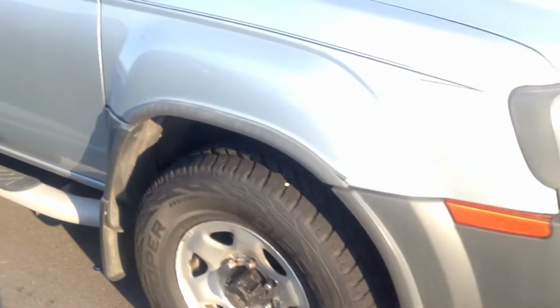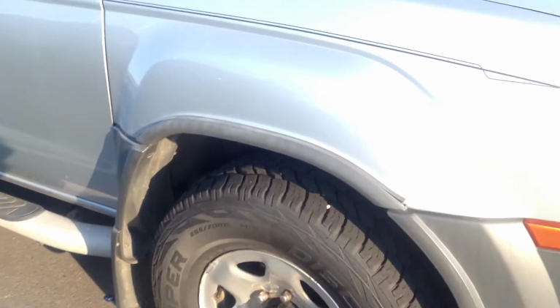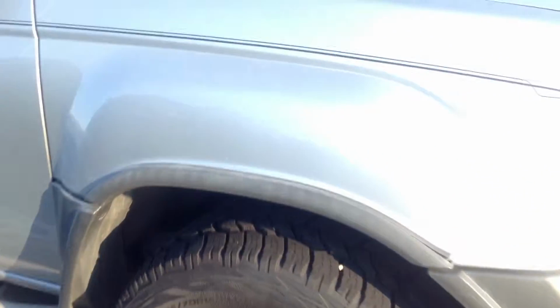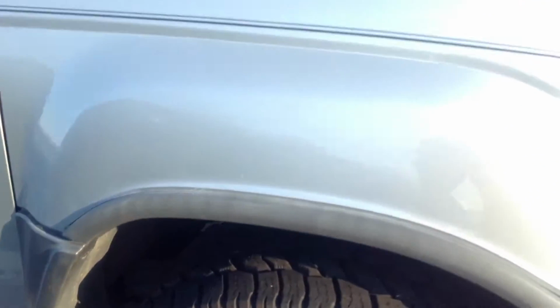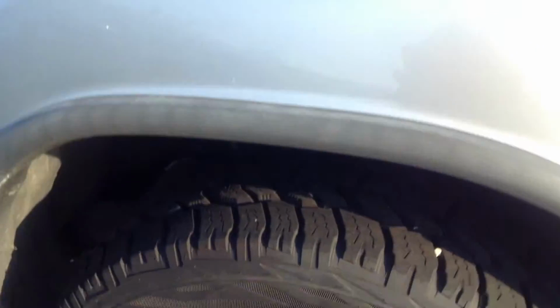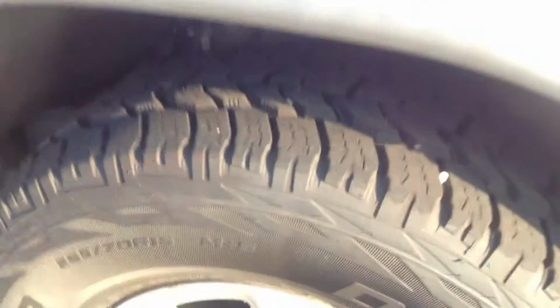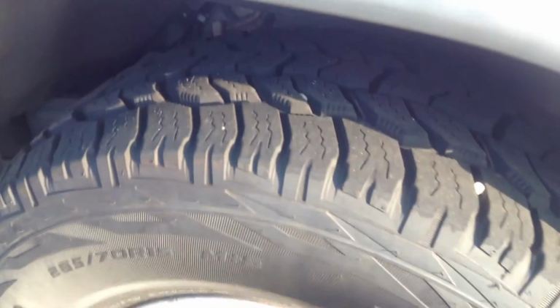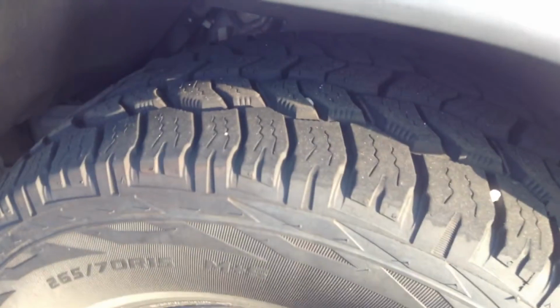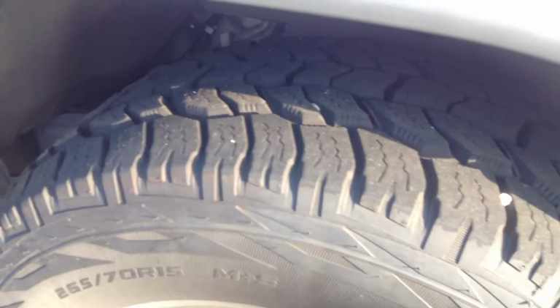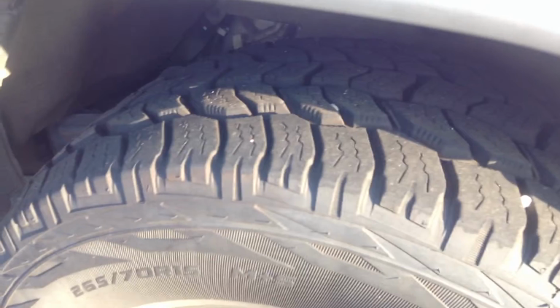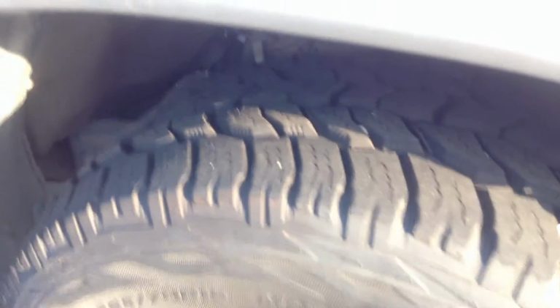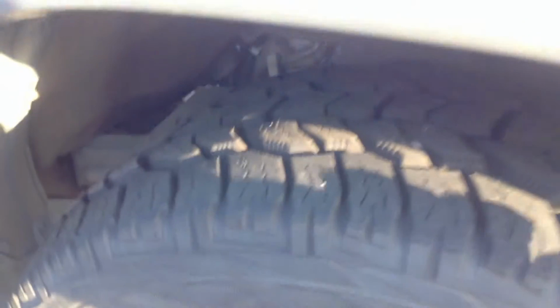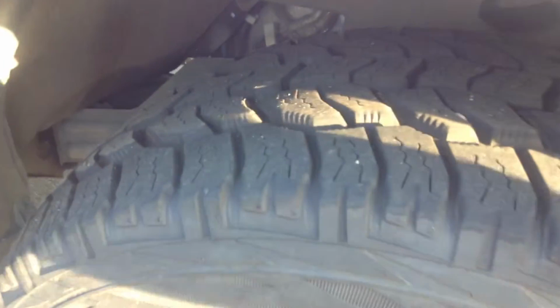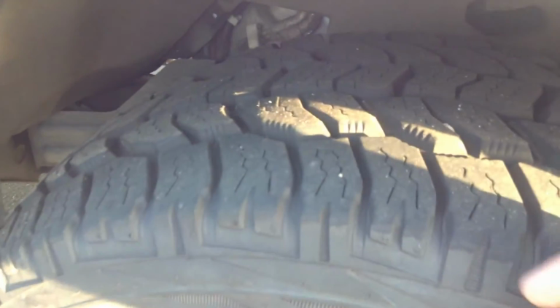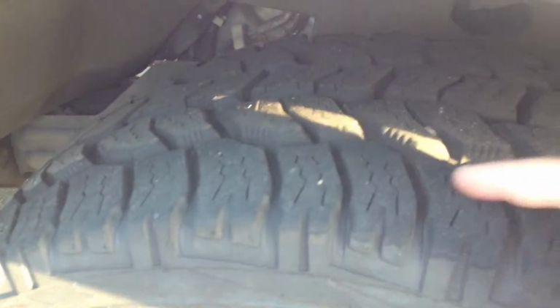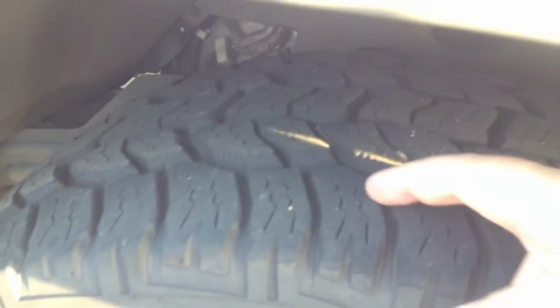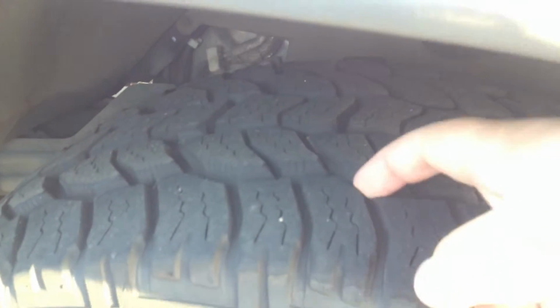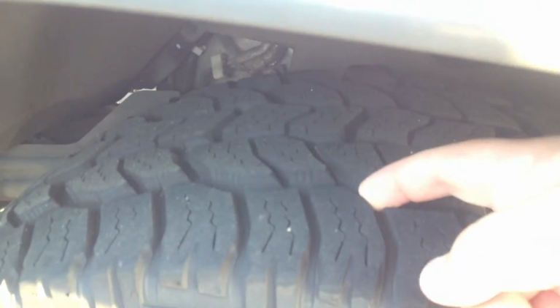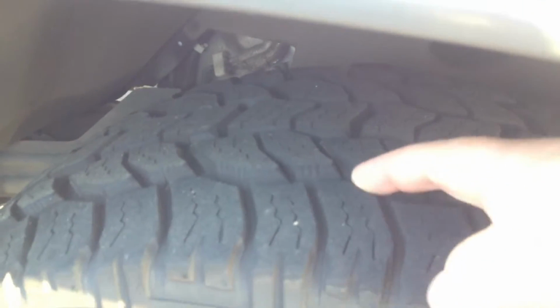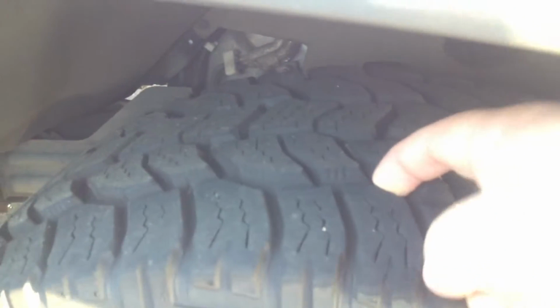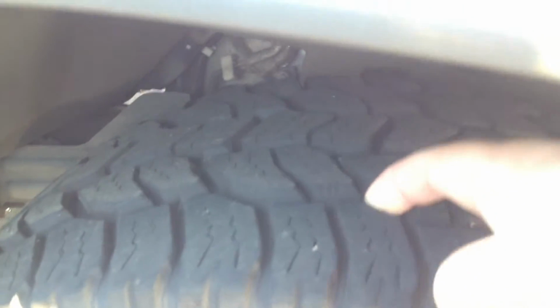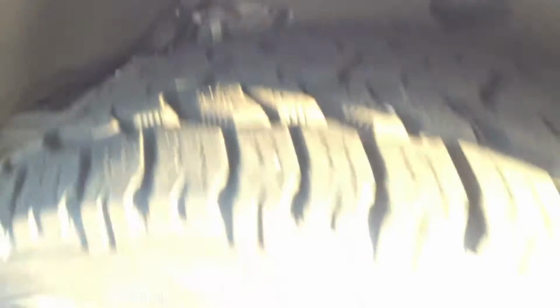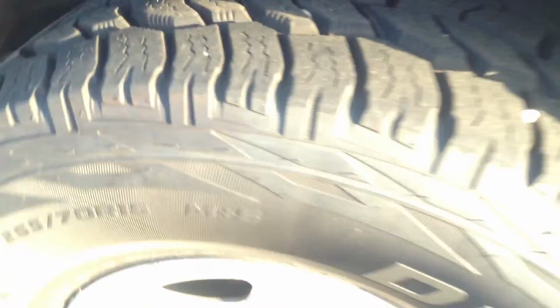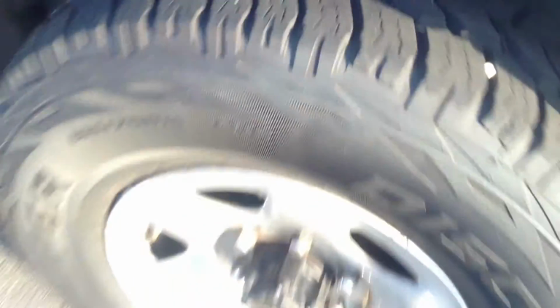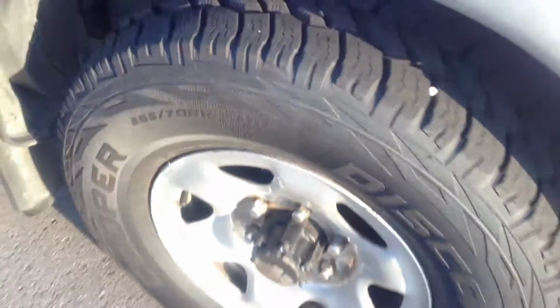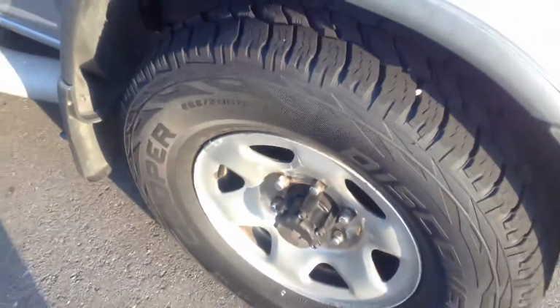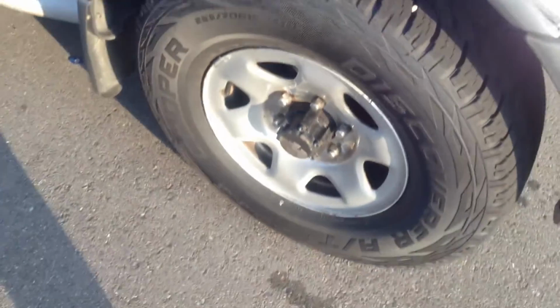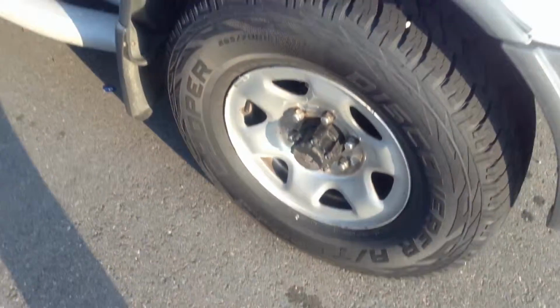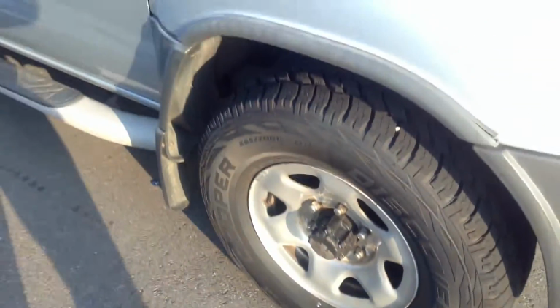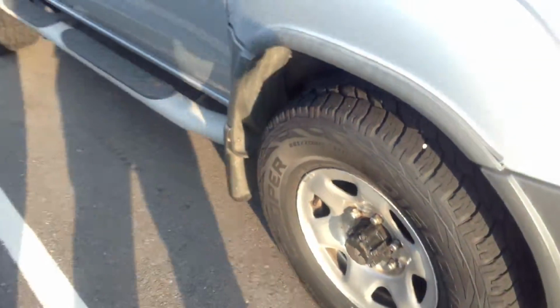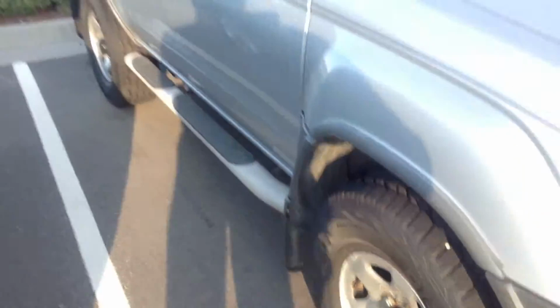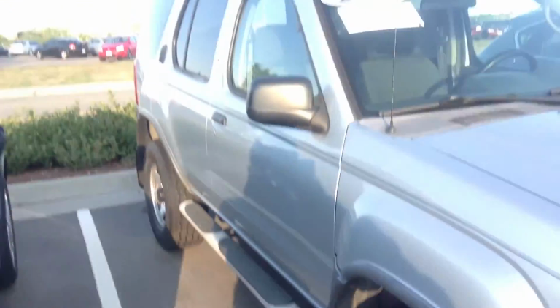Tires are going to be very new there. You can see there's quite a bit of tread left on those things. A little bit of a side view here.